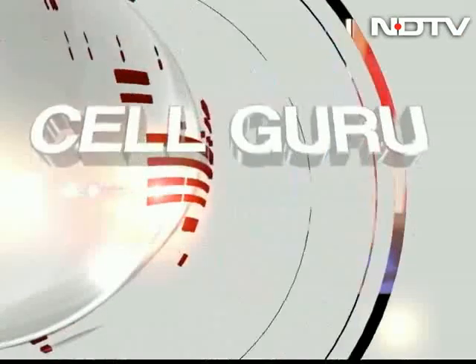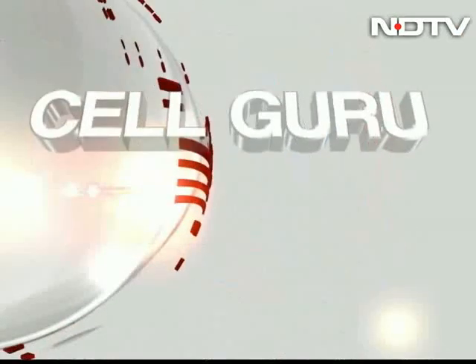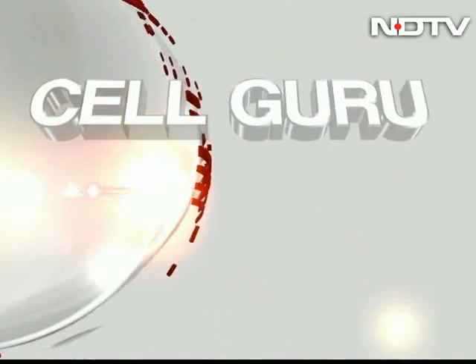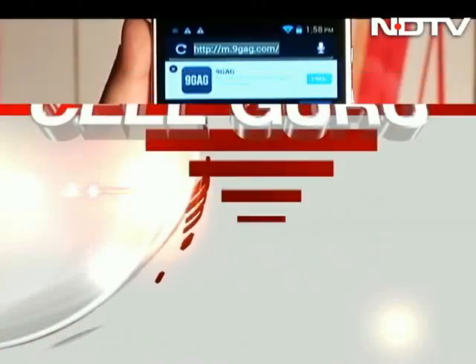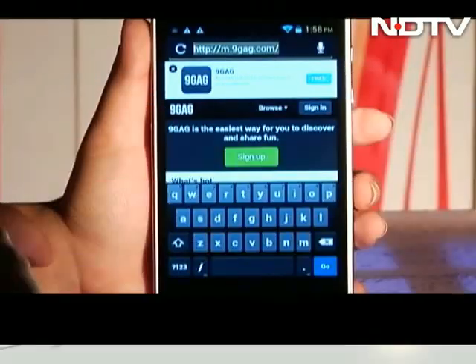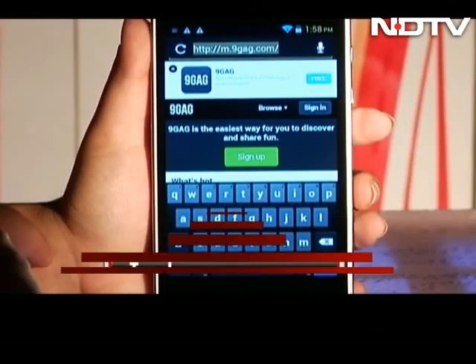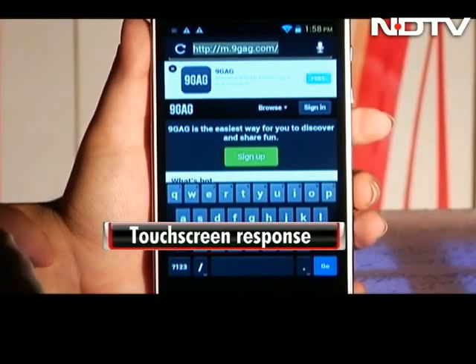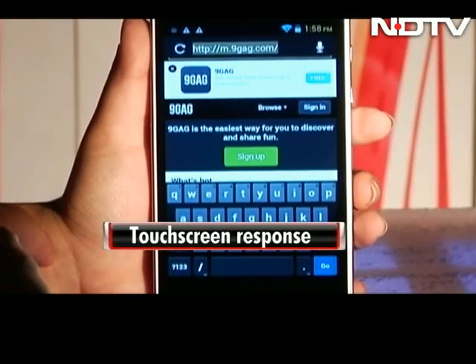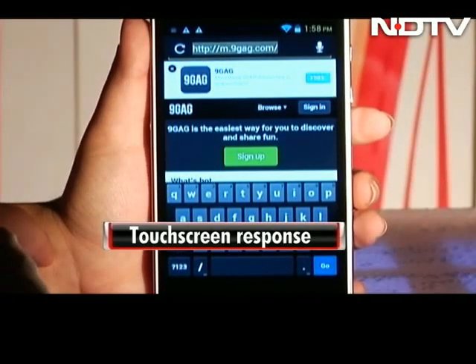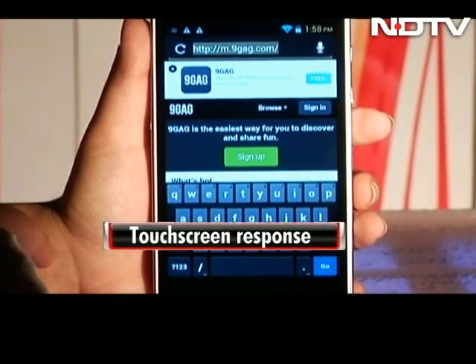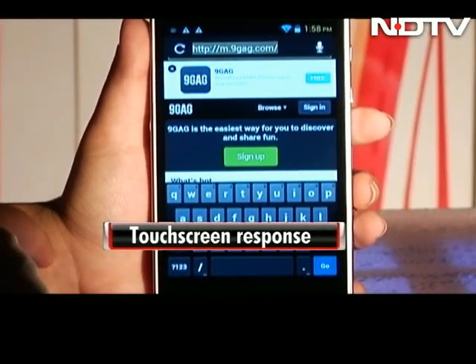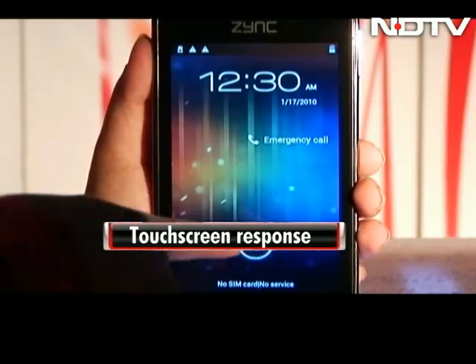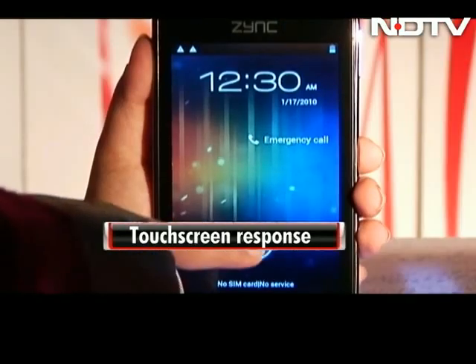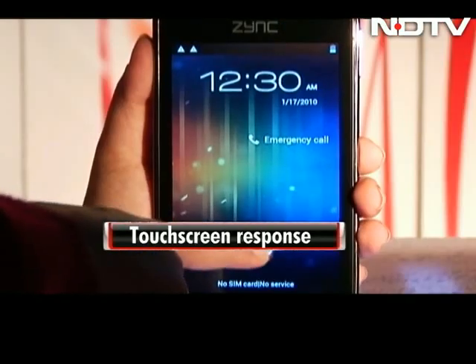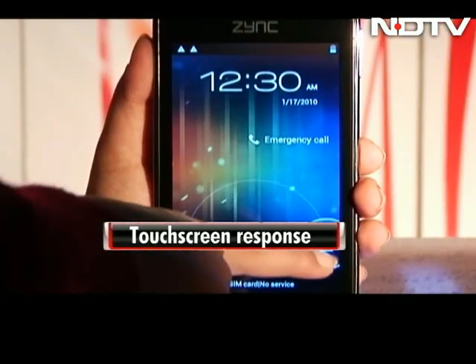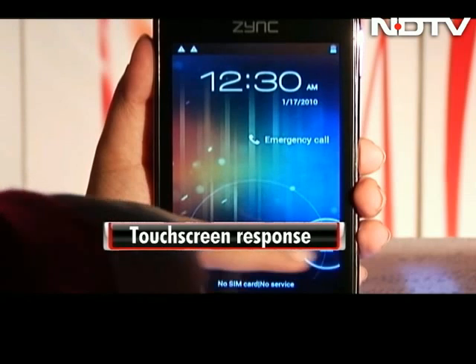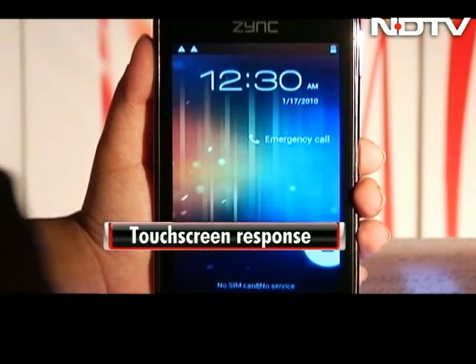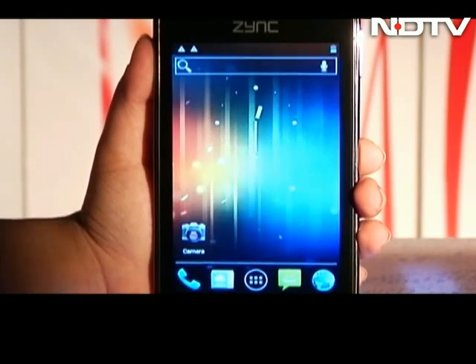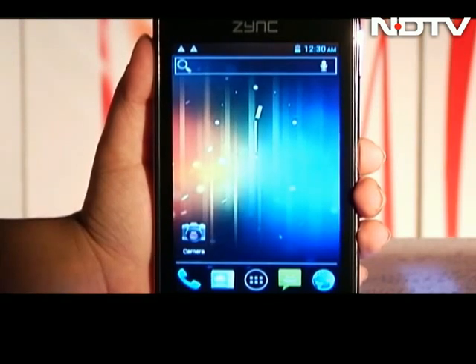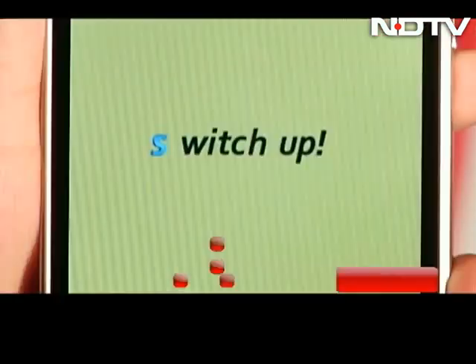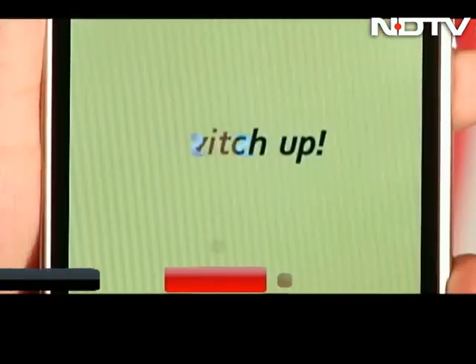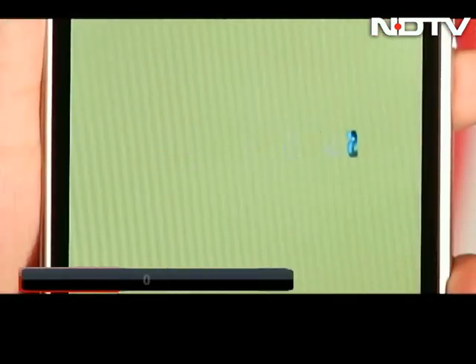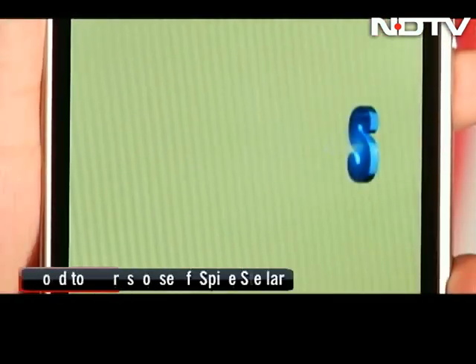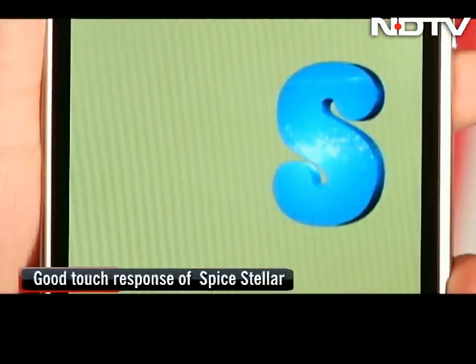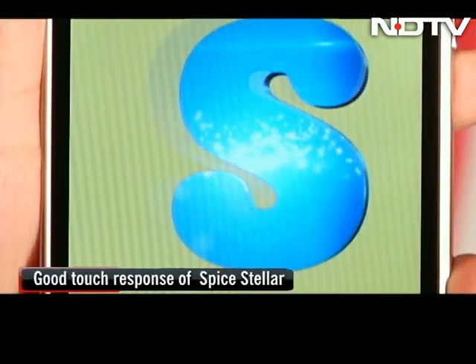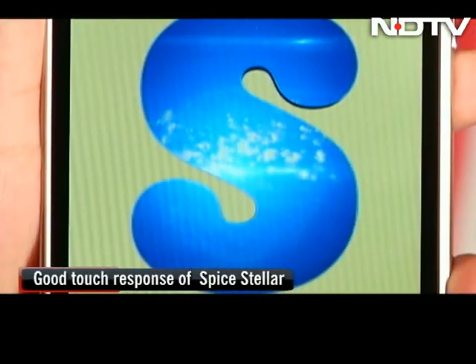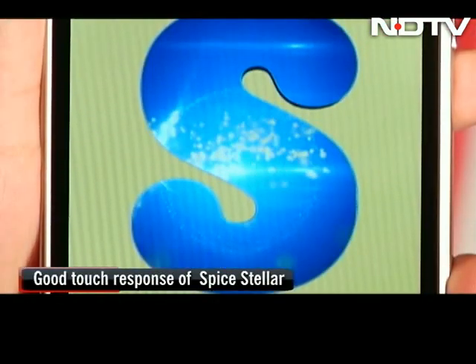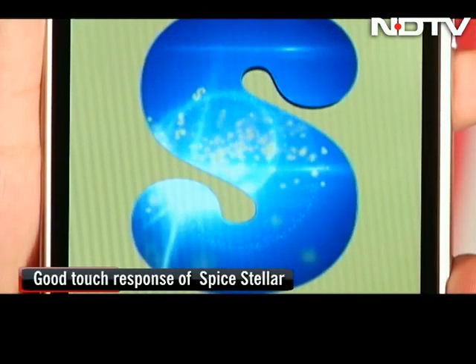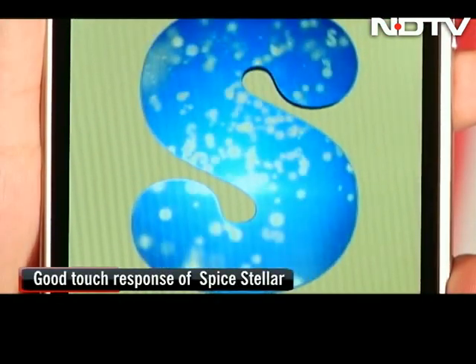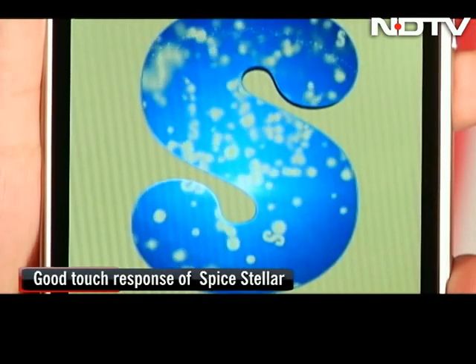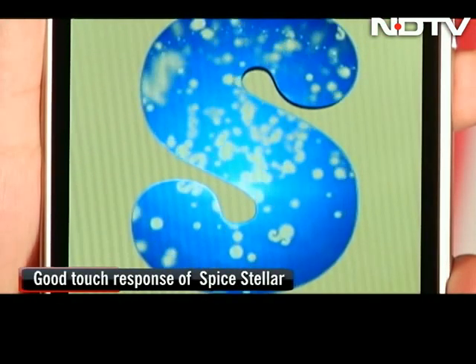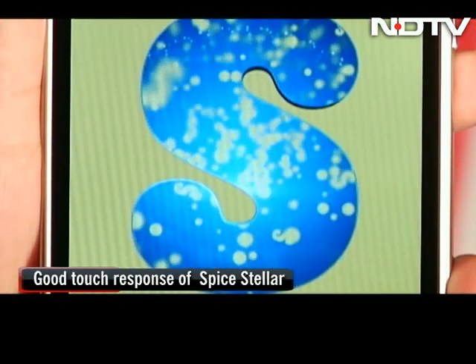It's a huge screen and you don't want to struggle and swipe all day. Thus you need great touchscreen response. The Spice phone took top honors here, with all others close behind.